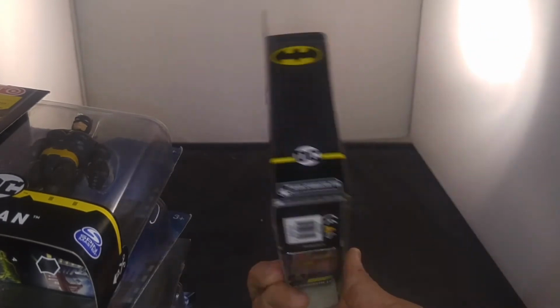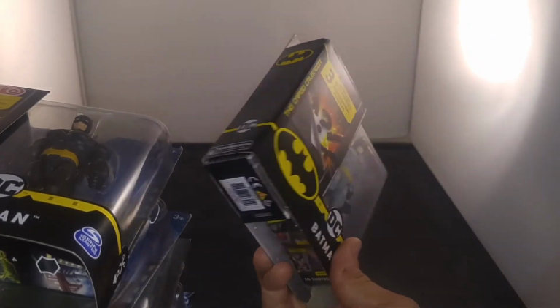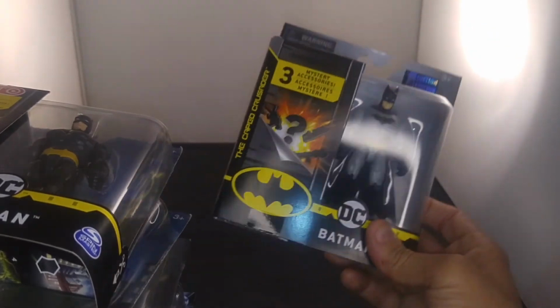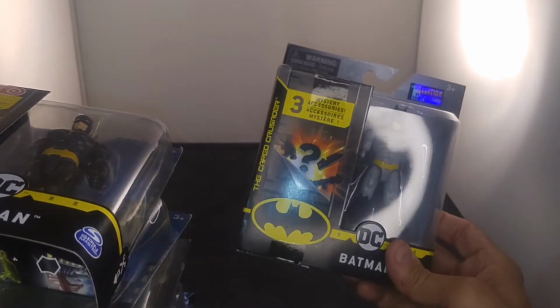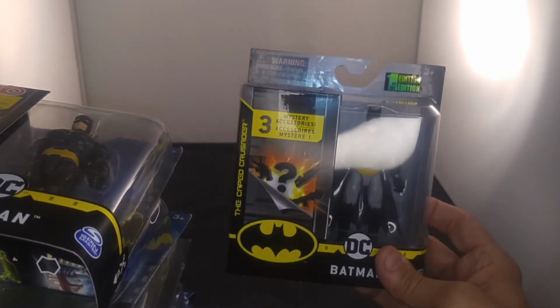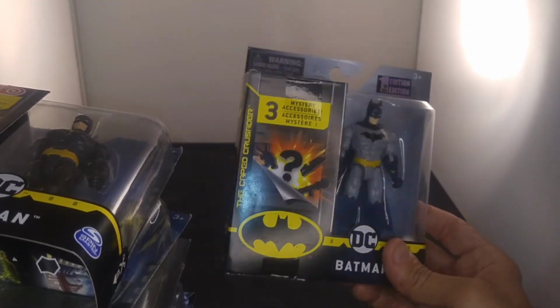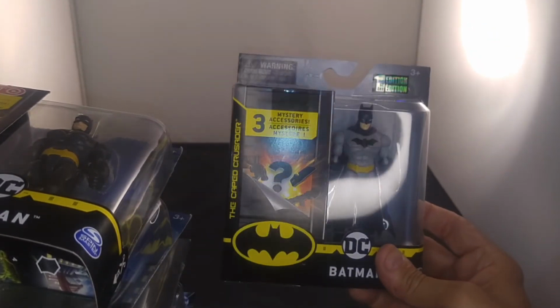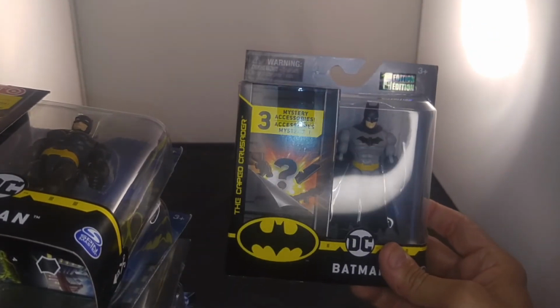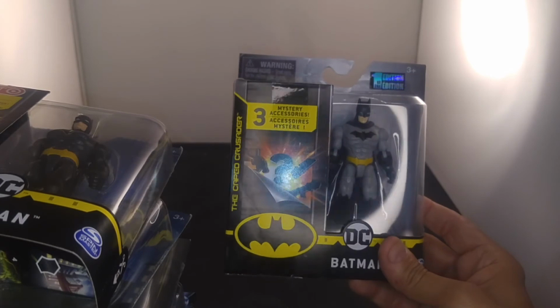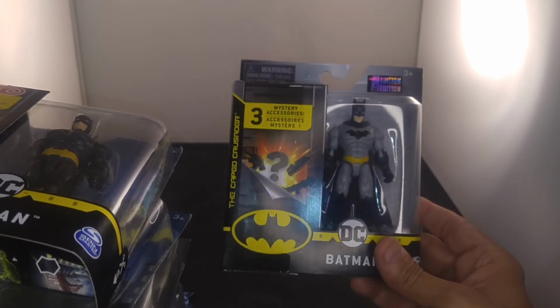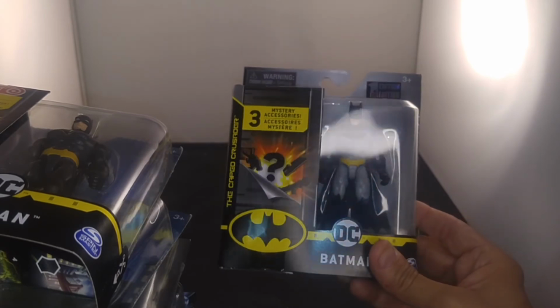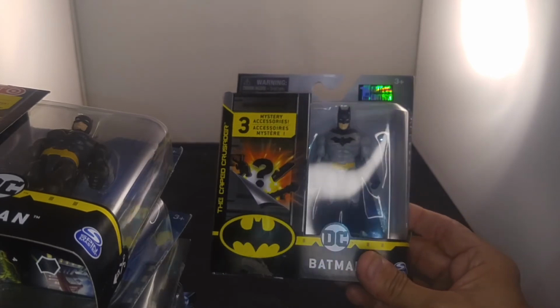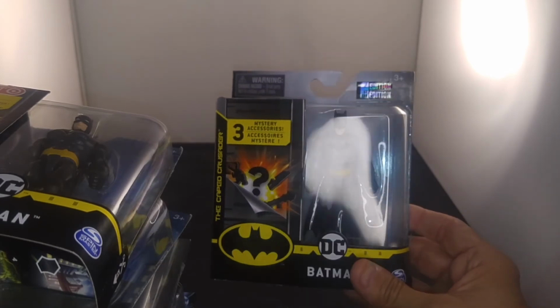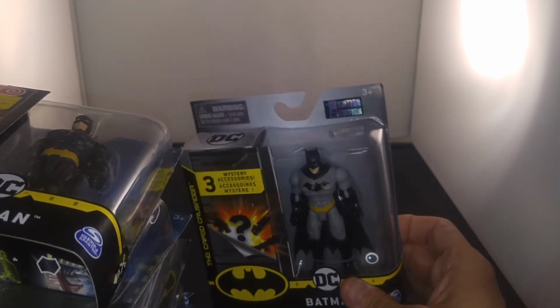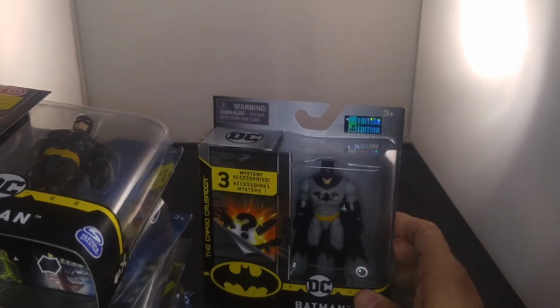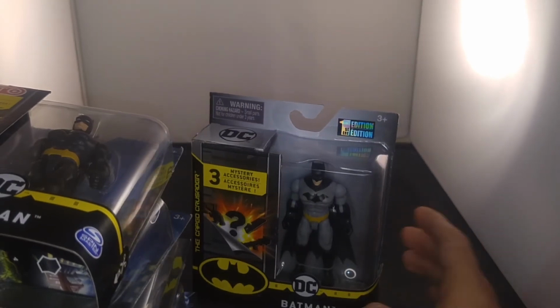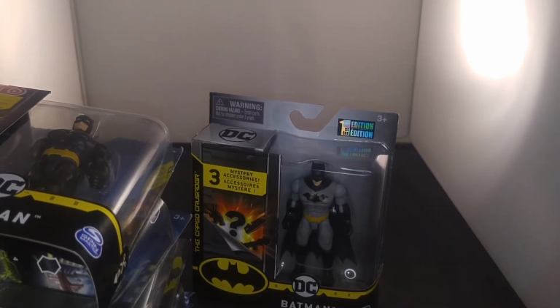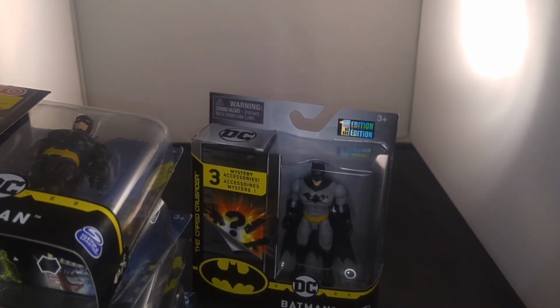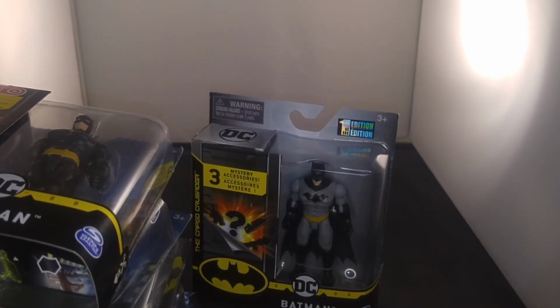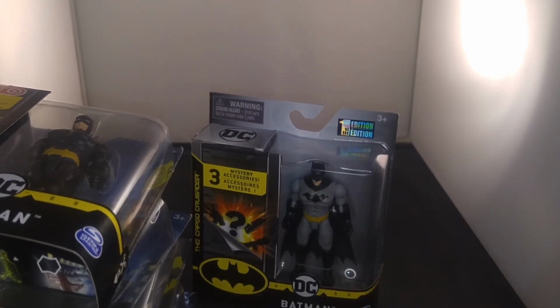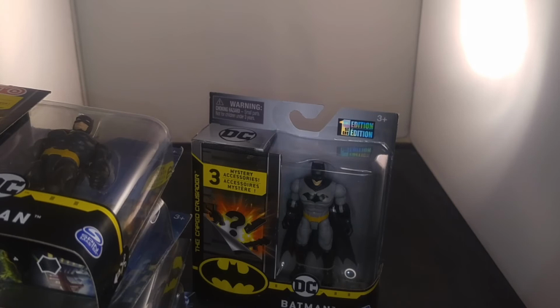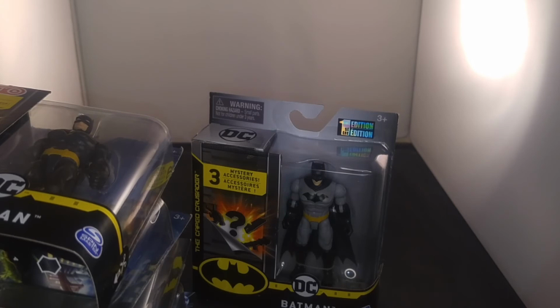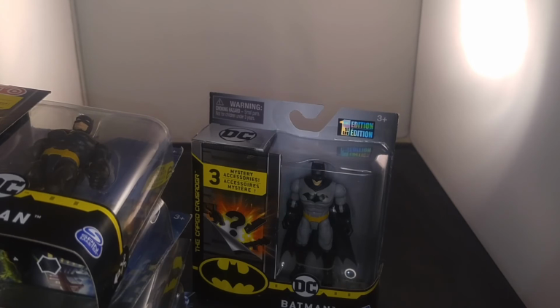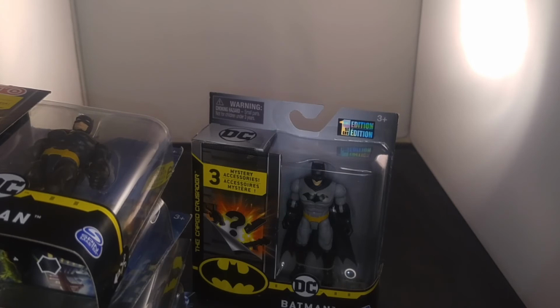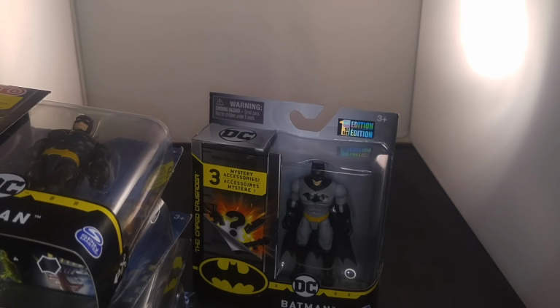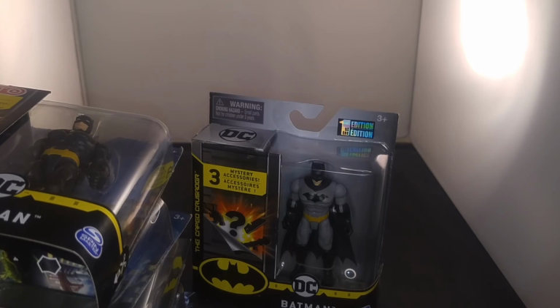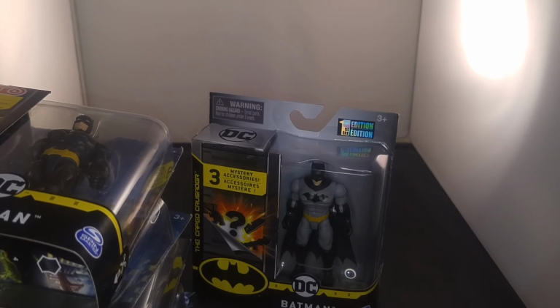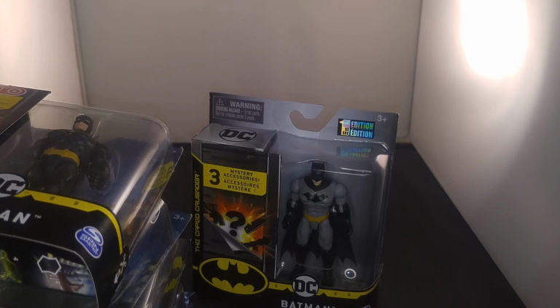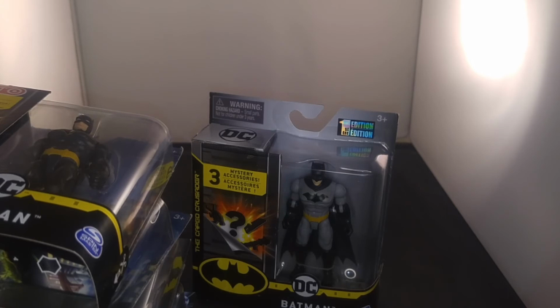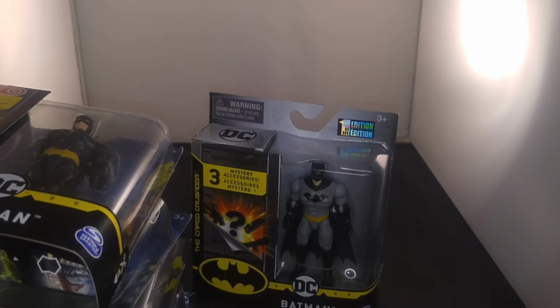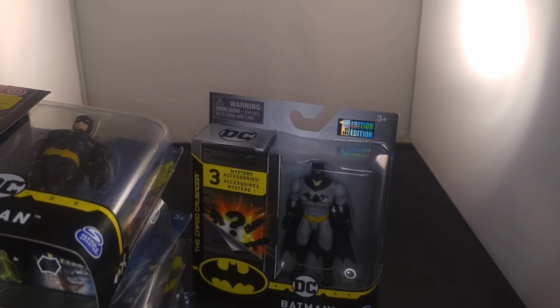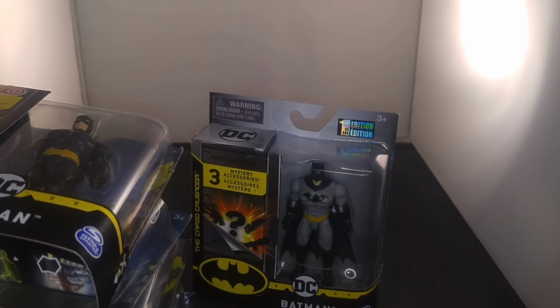I mean, you can't really go wrong. For $4, these things usually go $8 to $10 depending on what store you buy them at. So, like and subscribe. Tell me if you want me to open them up, and I'll do it on video. Thanks.